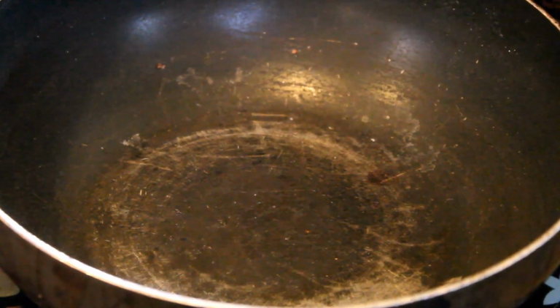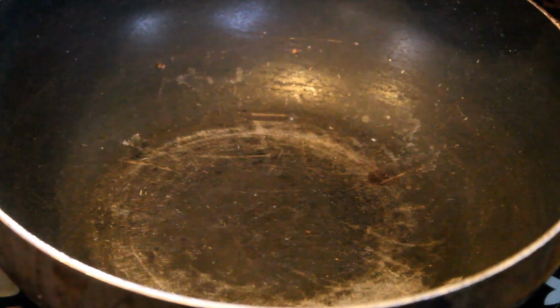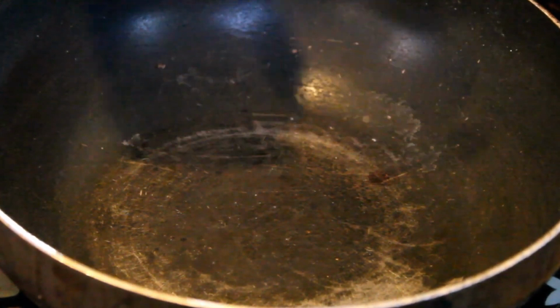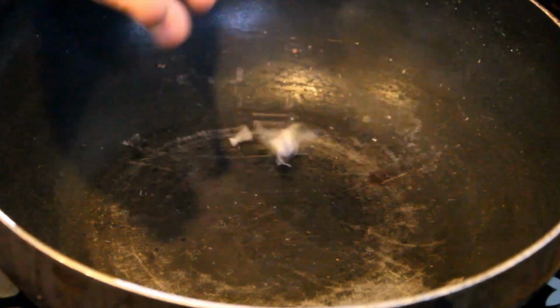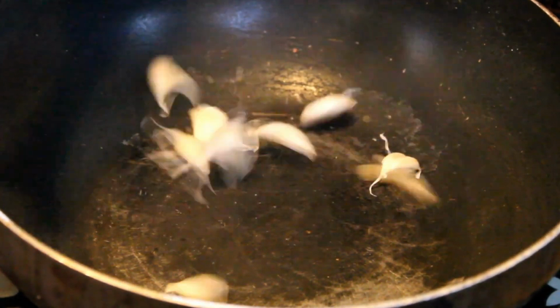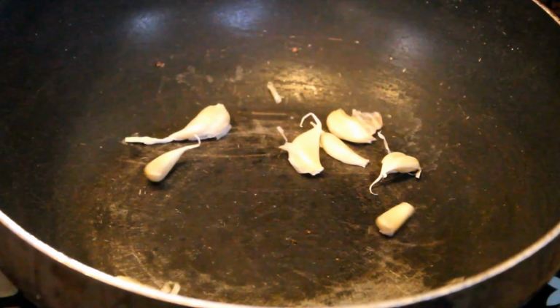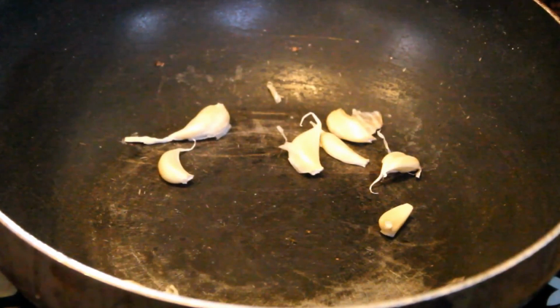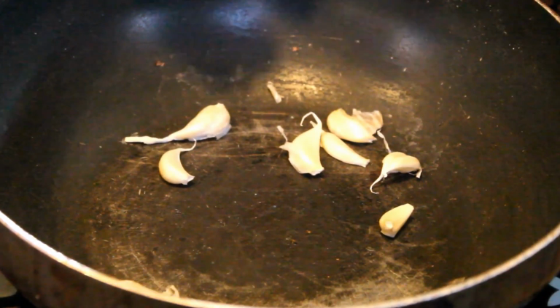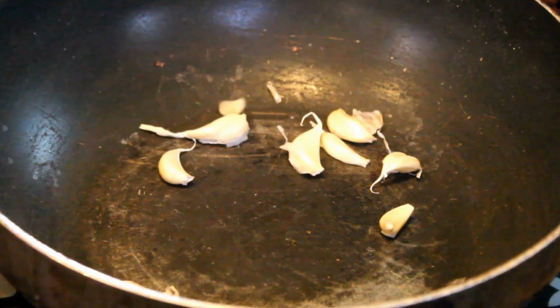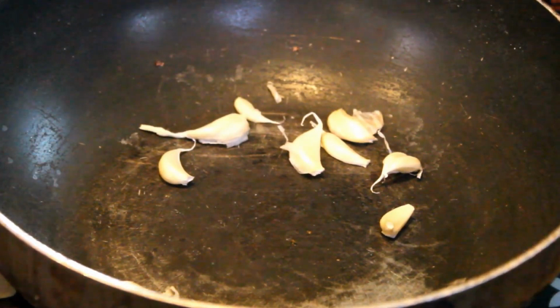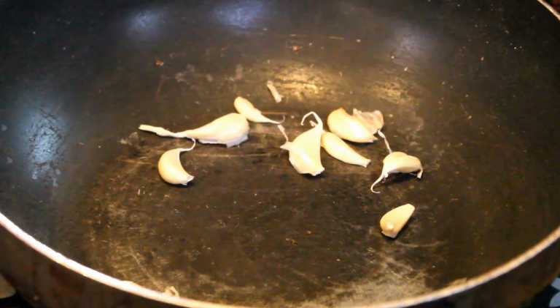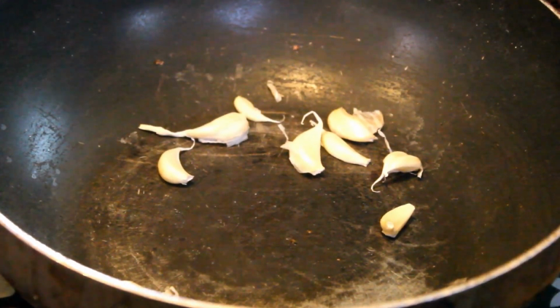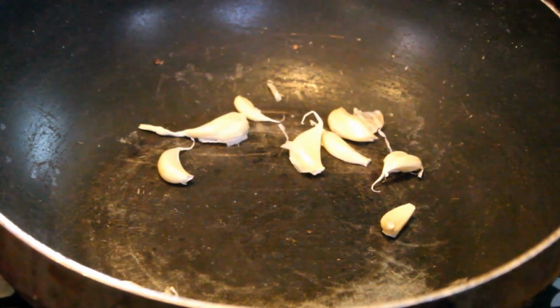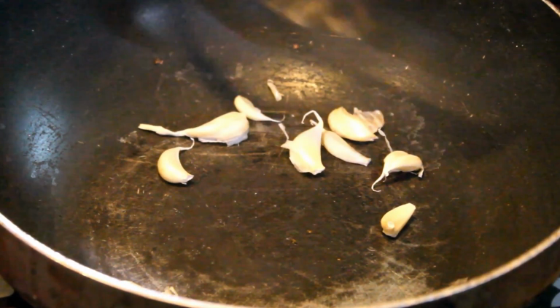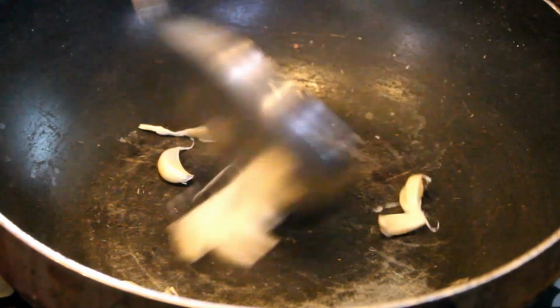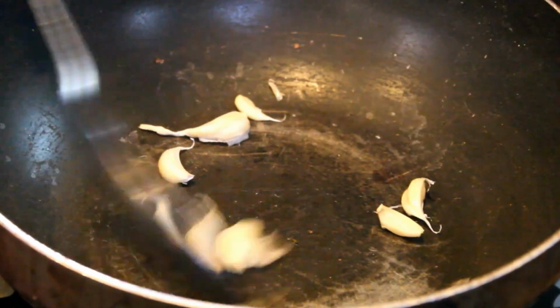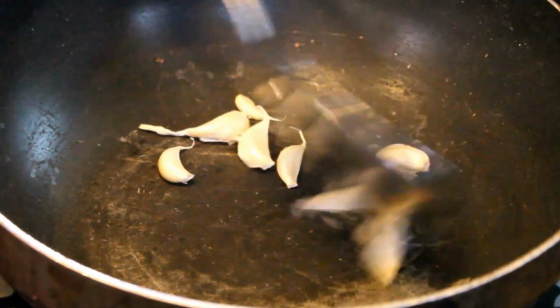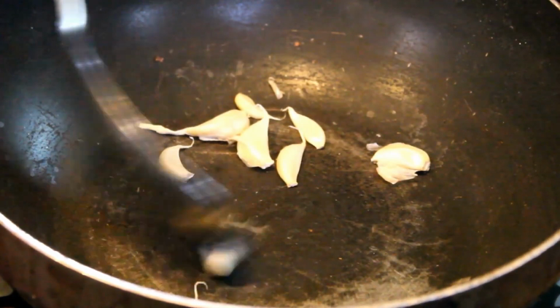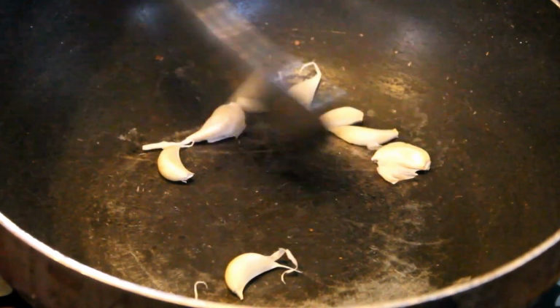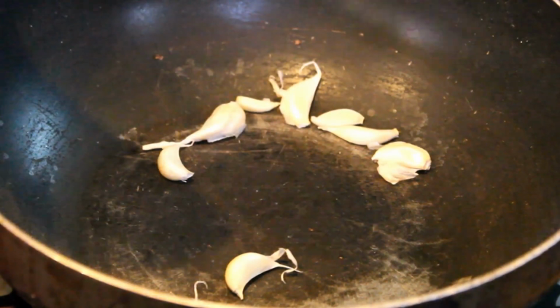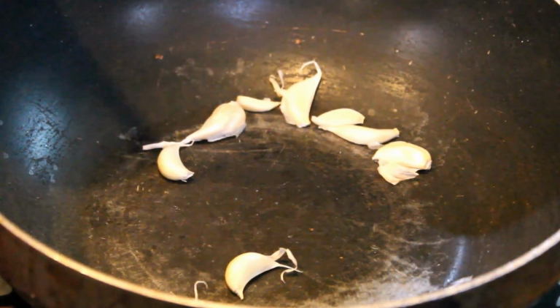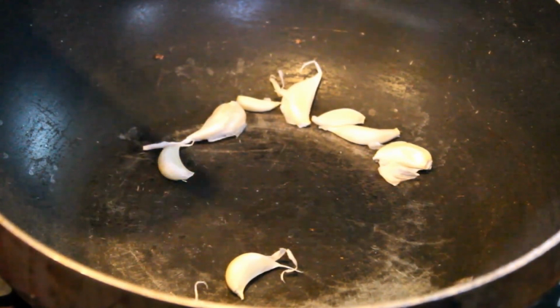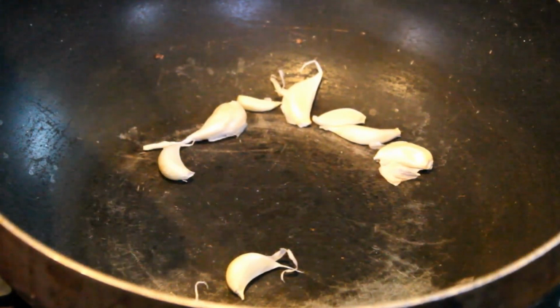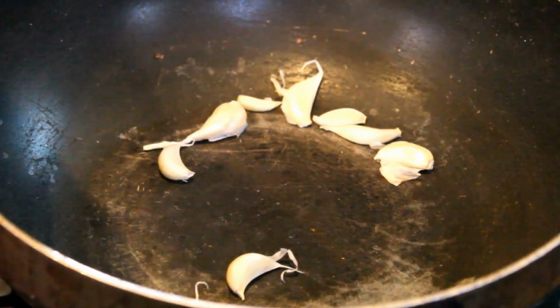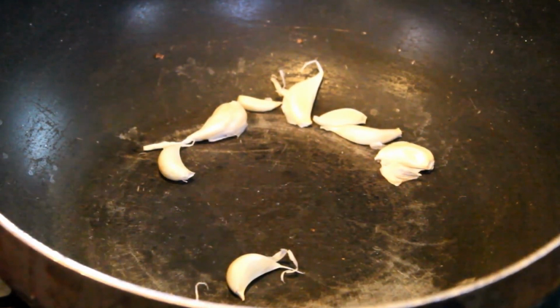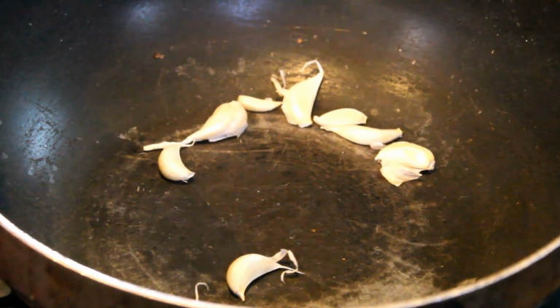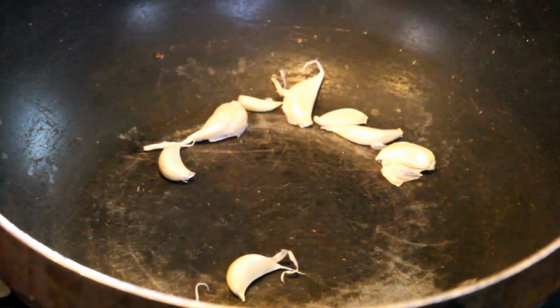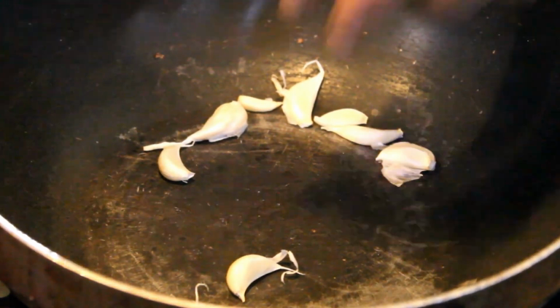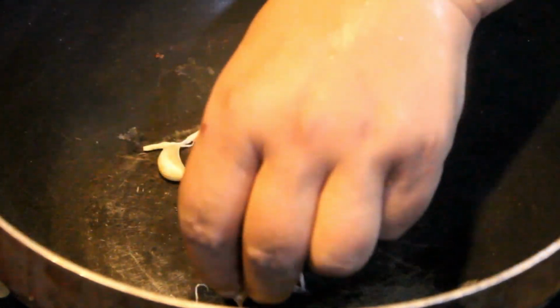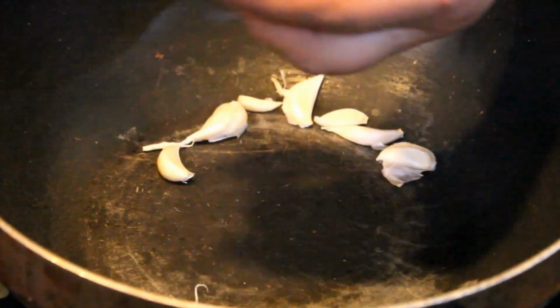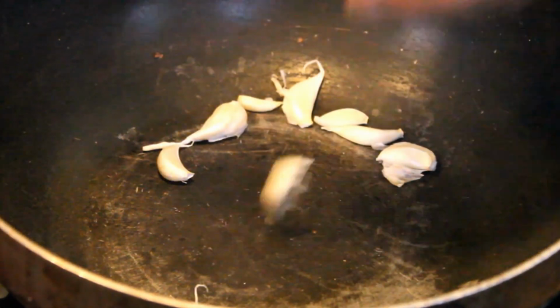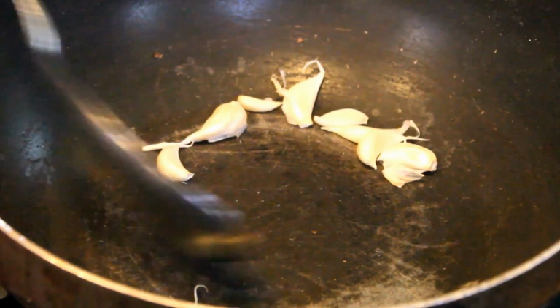We add 8-10 flakes to the center of the plate. We will have a little roast. As you can see, we will have to add 8-10 flakes to the center of the plate.